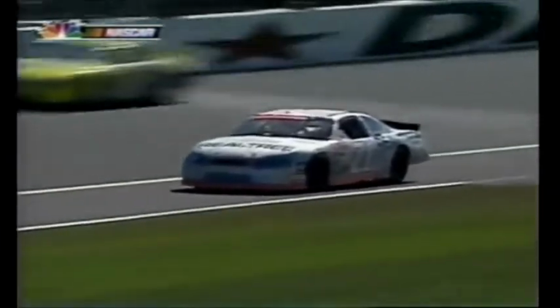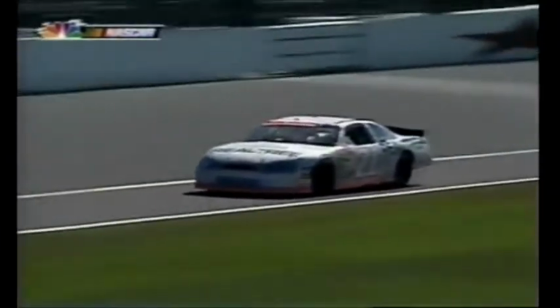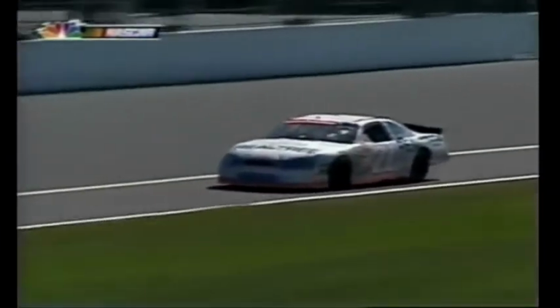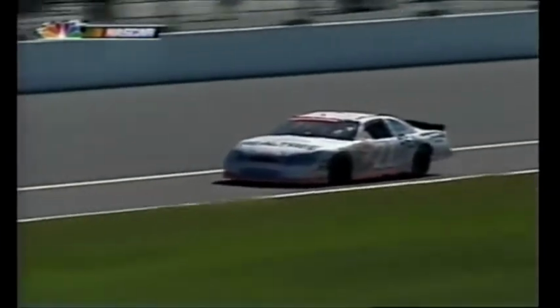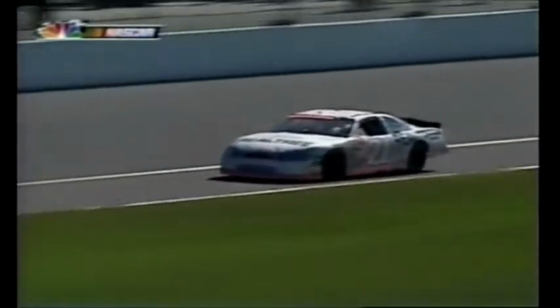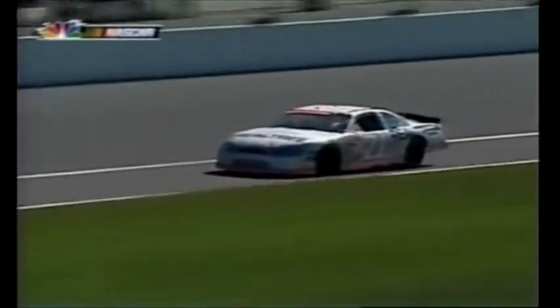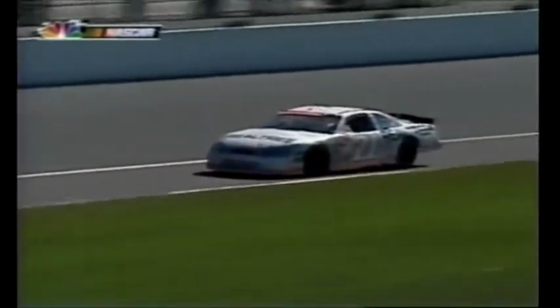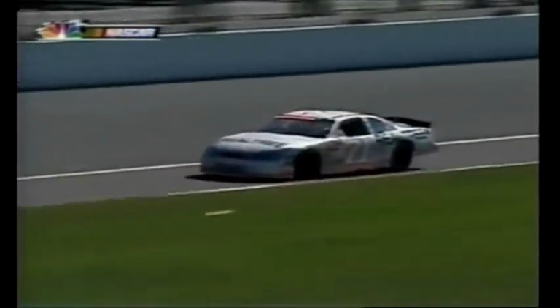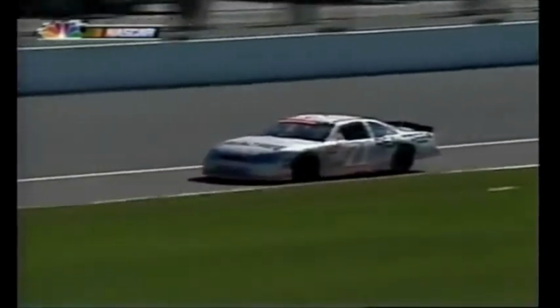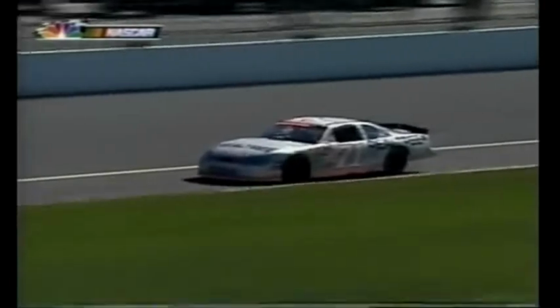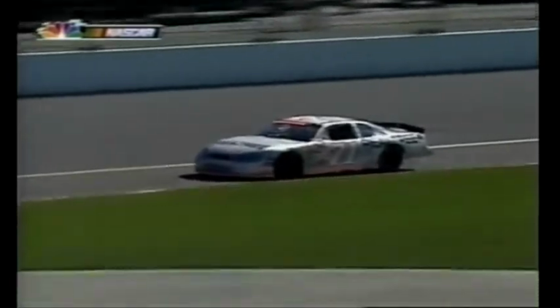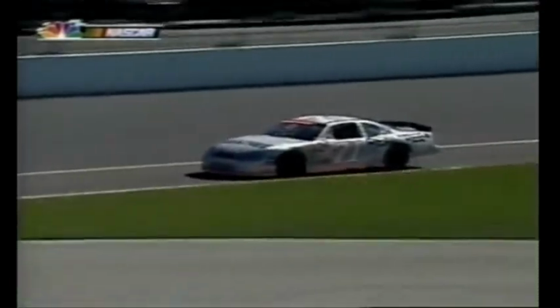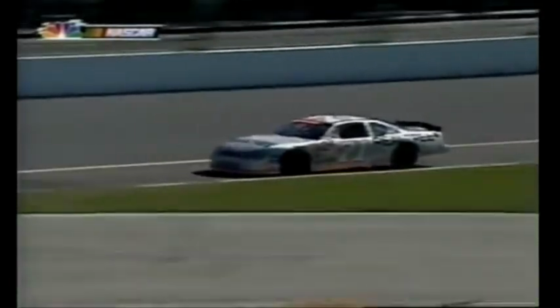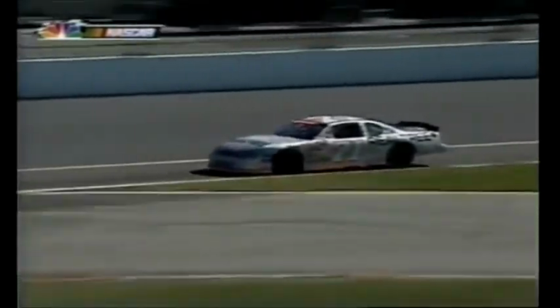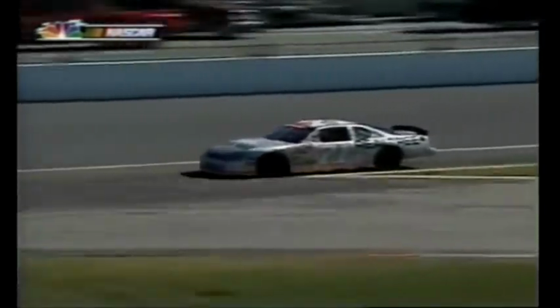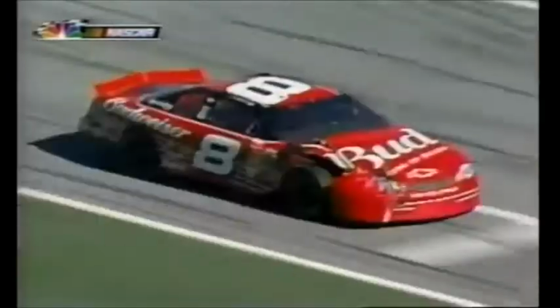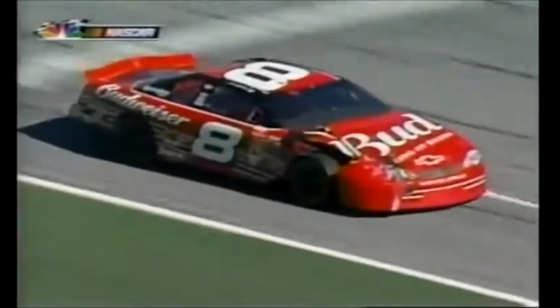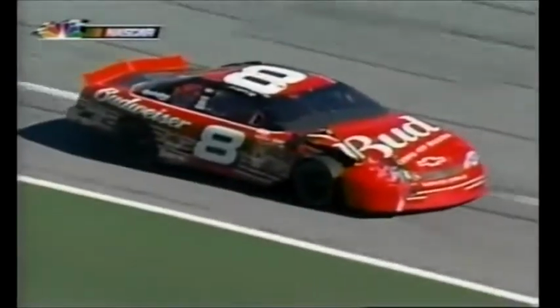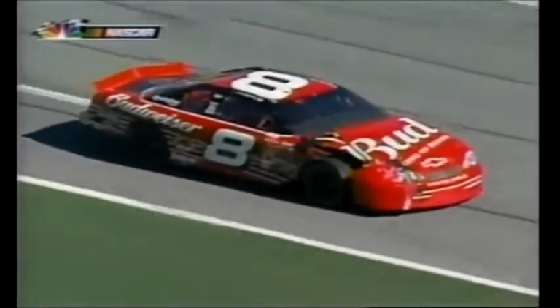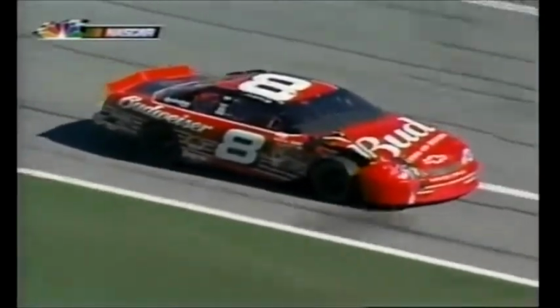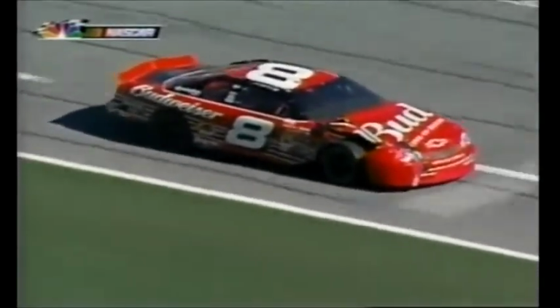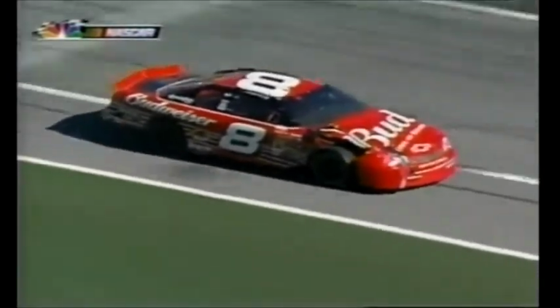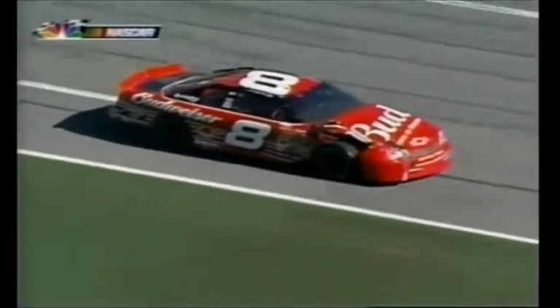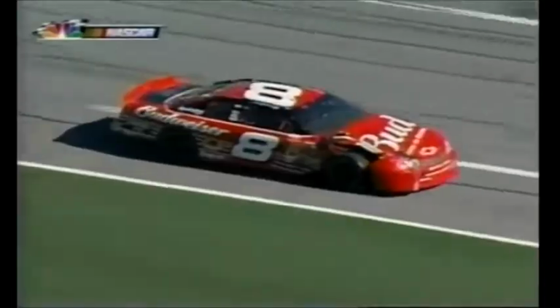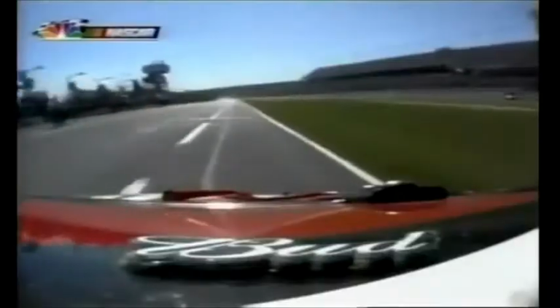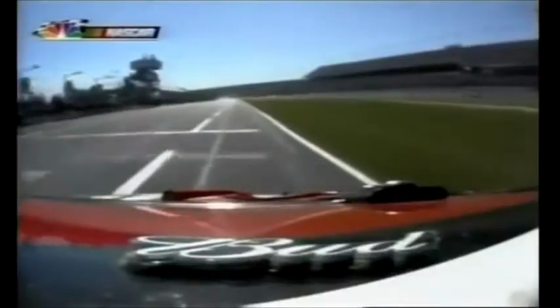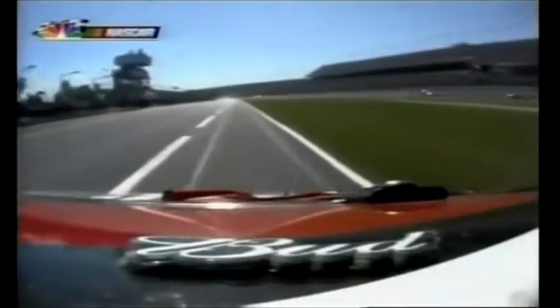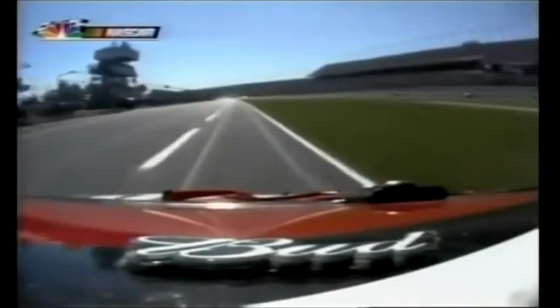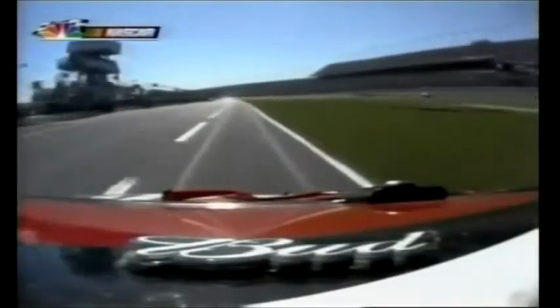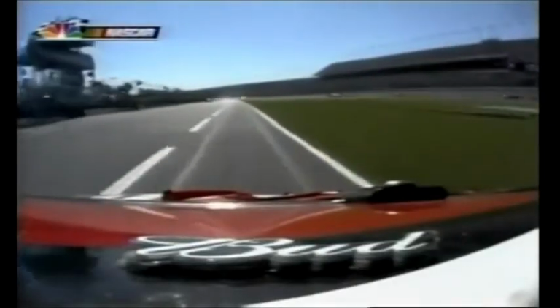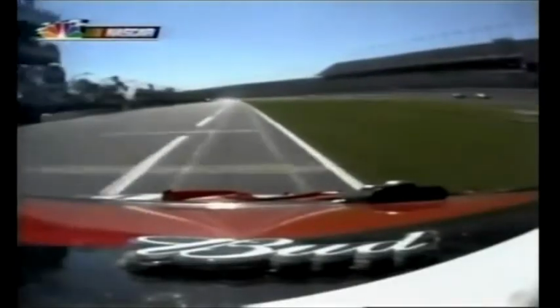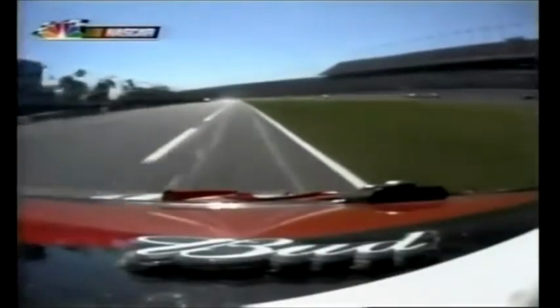Dave Marcus — has he run out of fuel? Looks like he has. And he might bring out a caution. Shawna Robinson has made it back to pit road, but we'll keep an eye on Dave Marcus.